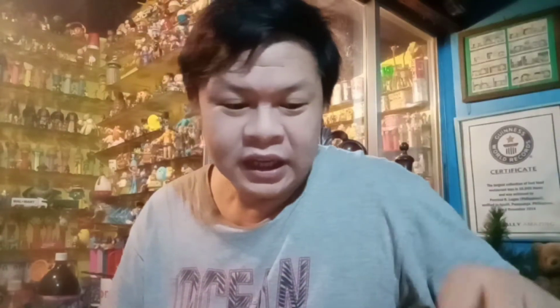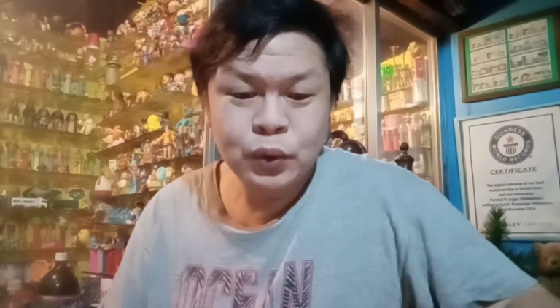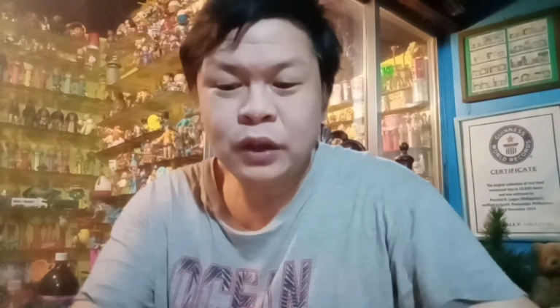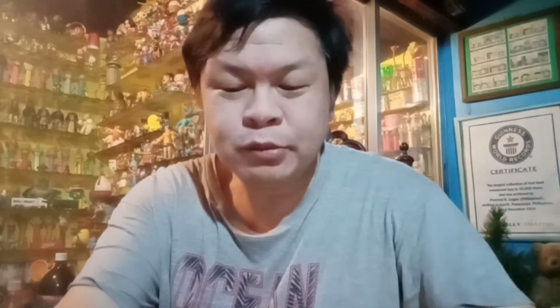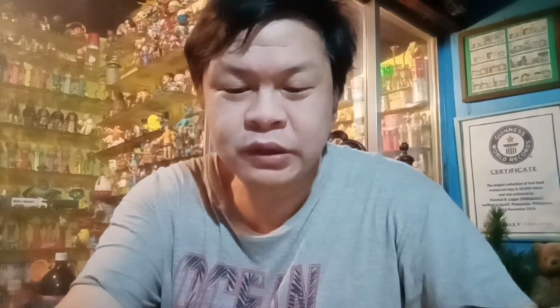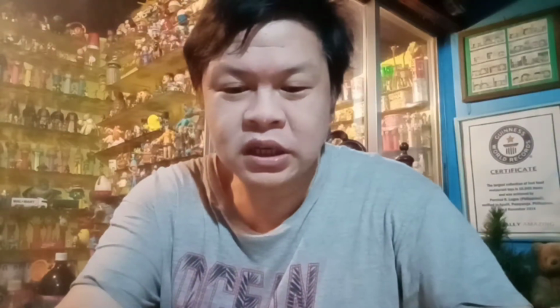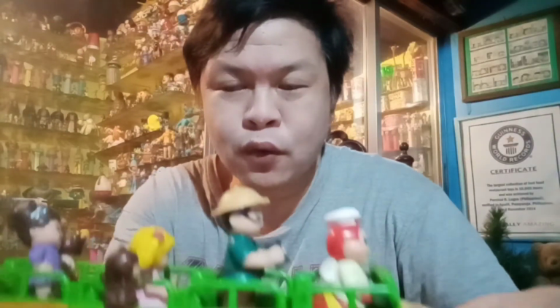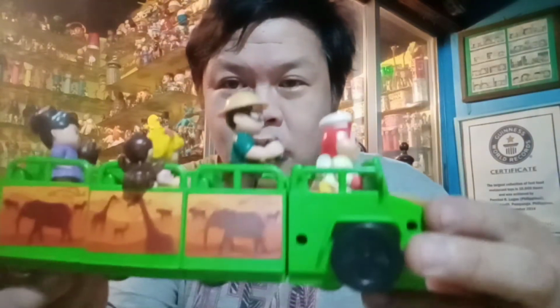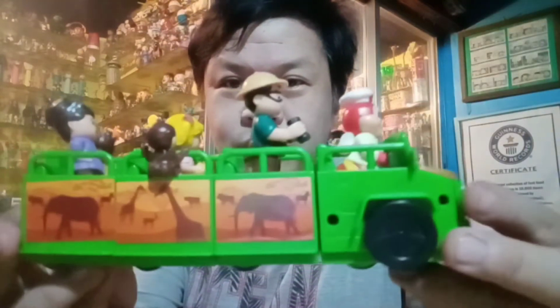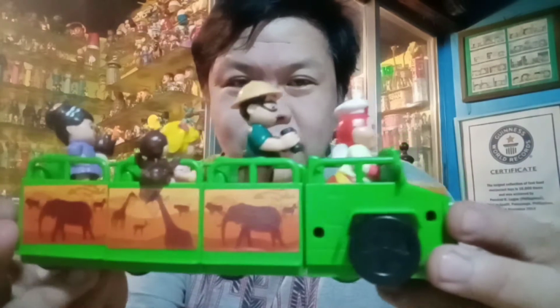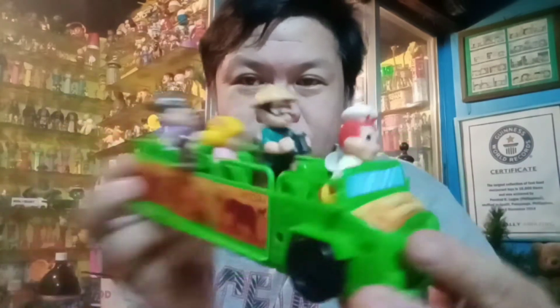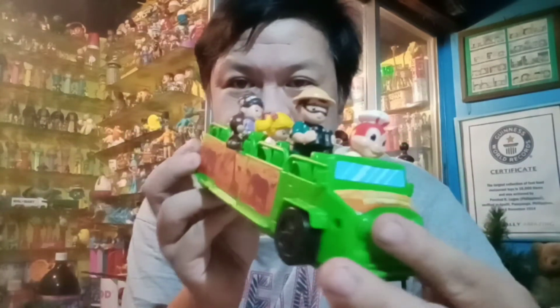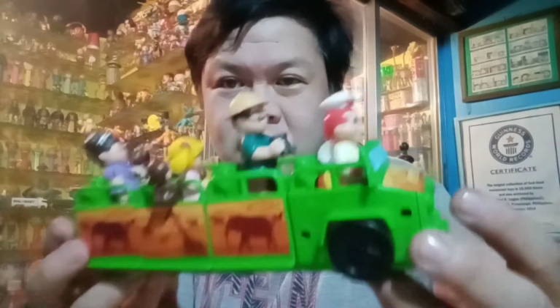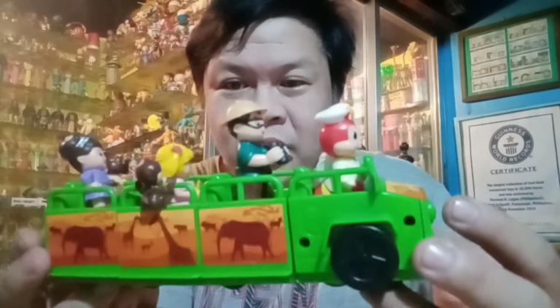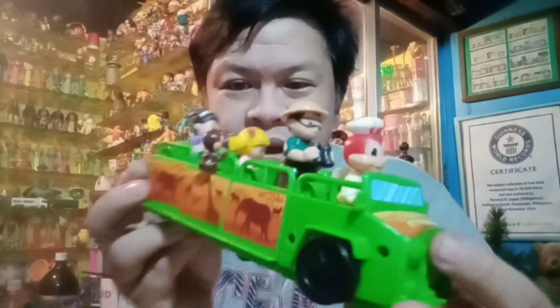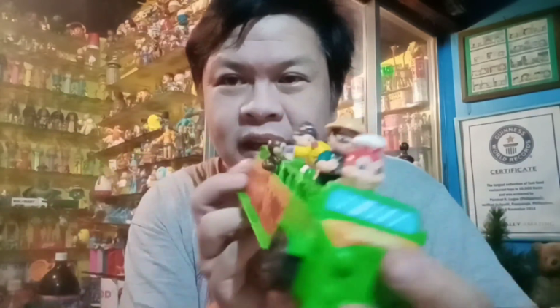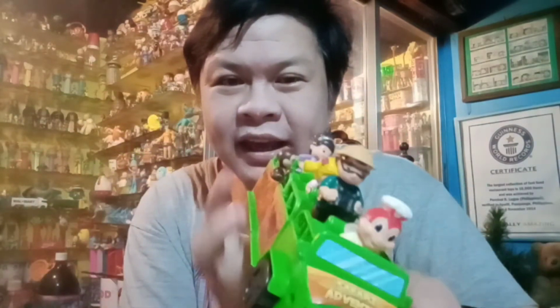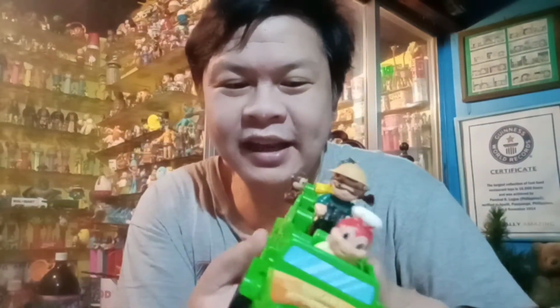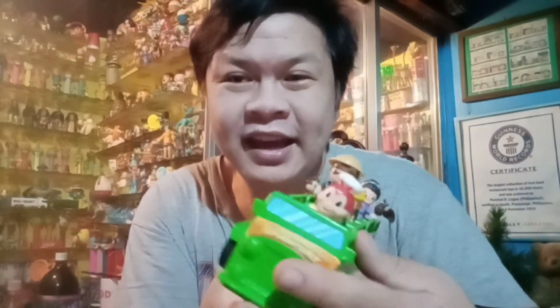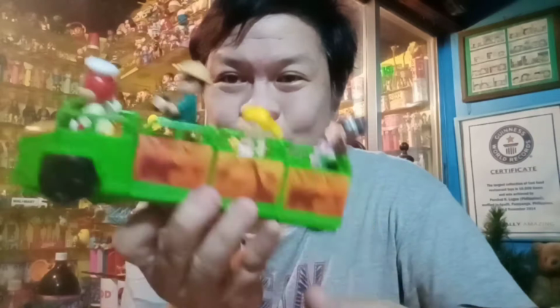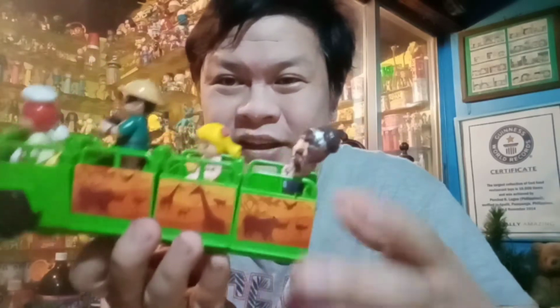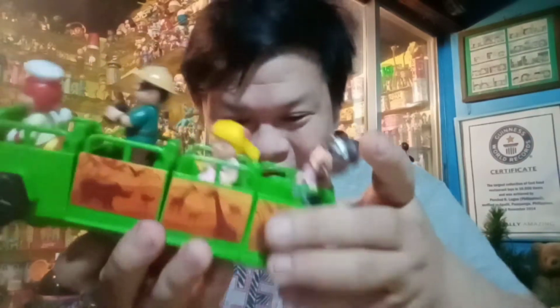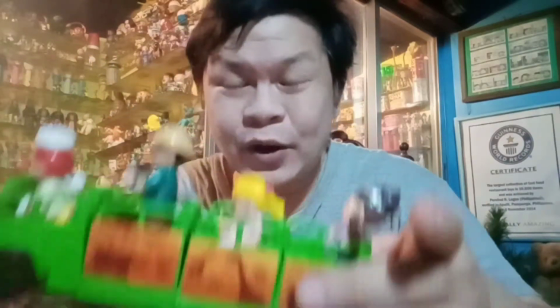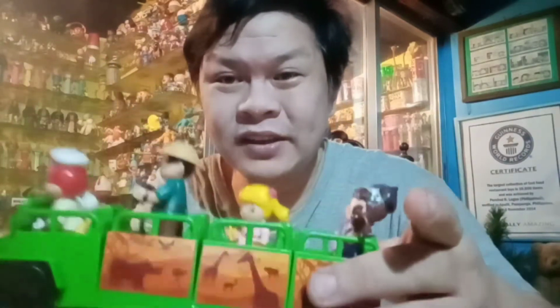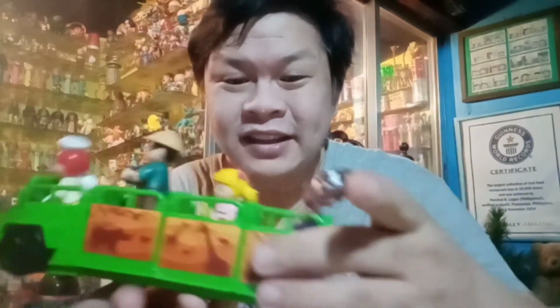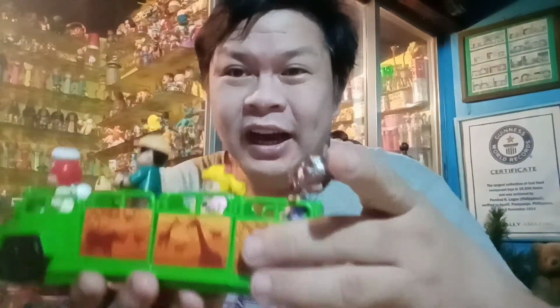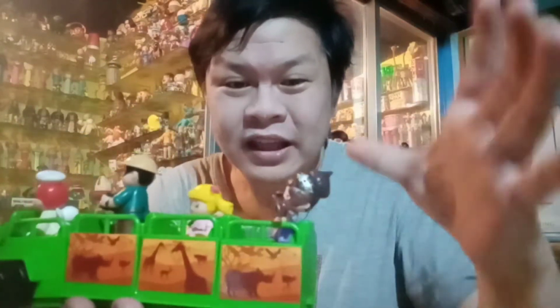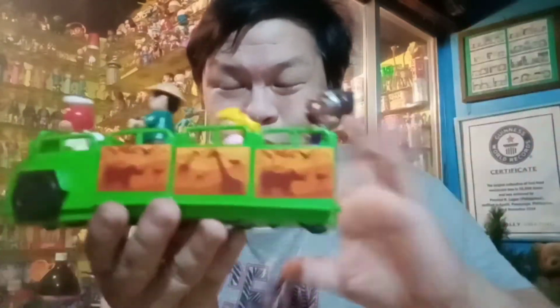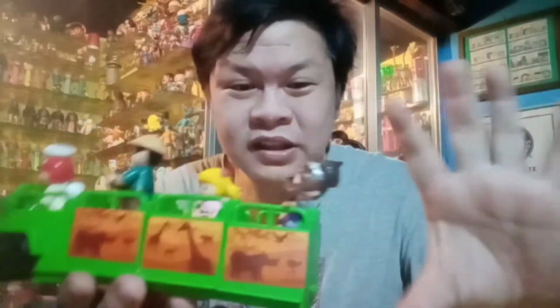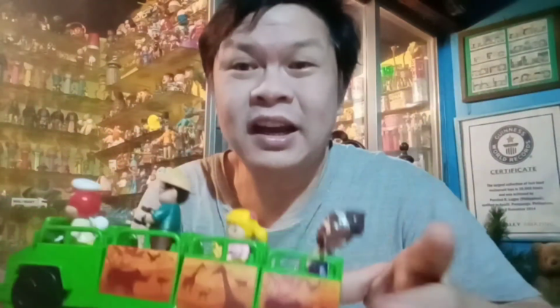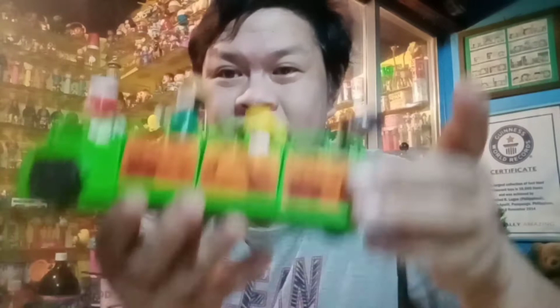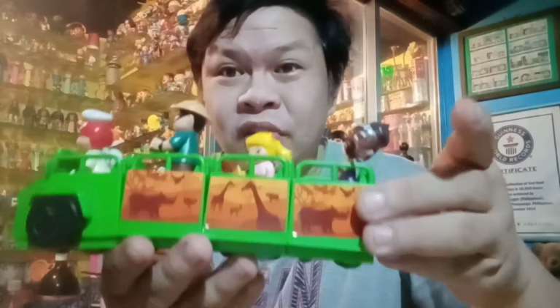If you recall, we were able to complete four already. So we have Jollibee, Yum, Hetty, and Twirly. Now I'm so excited for the last toy to complete this Safari Adventure.